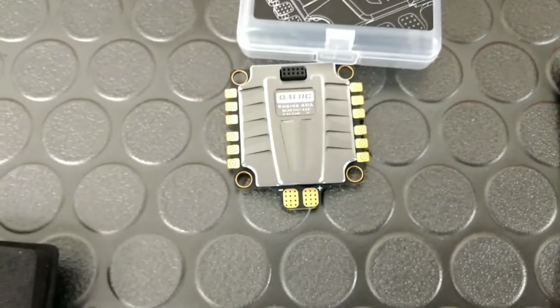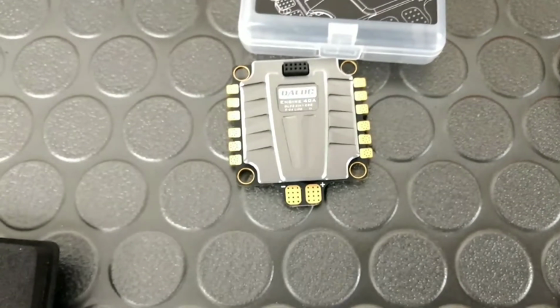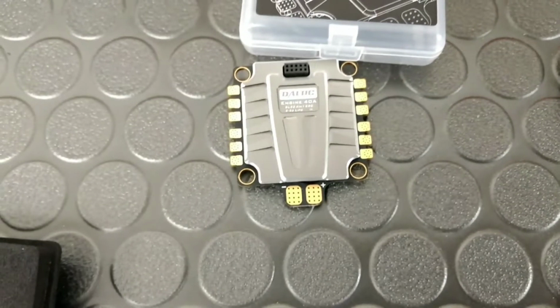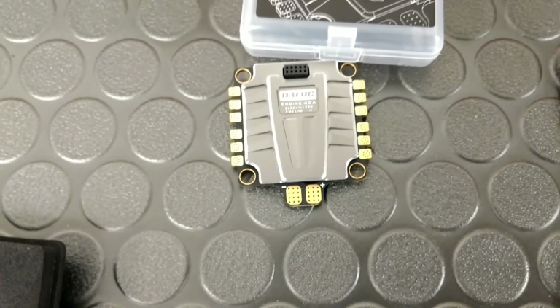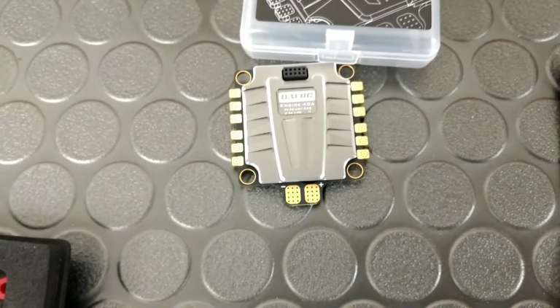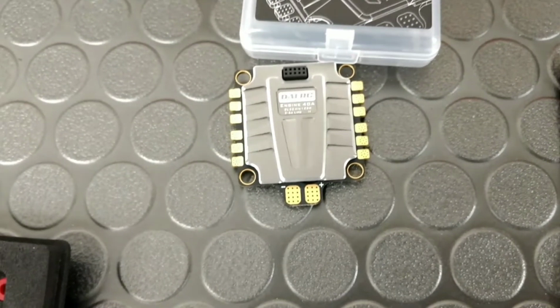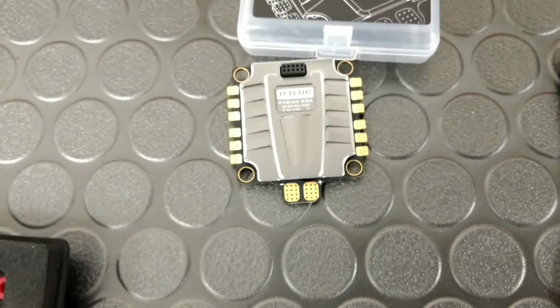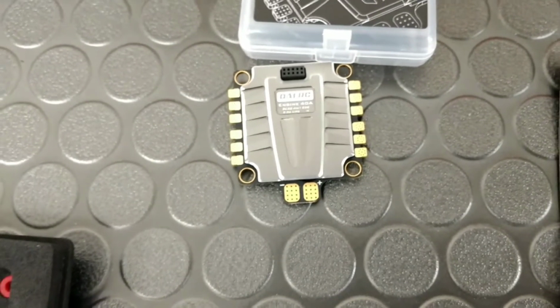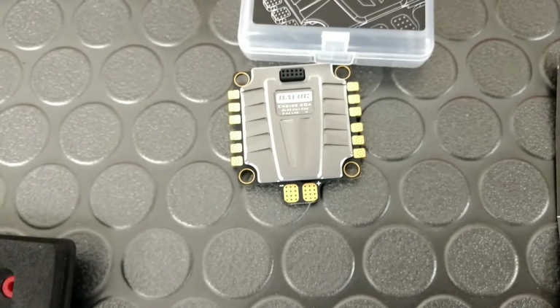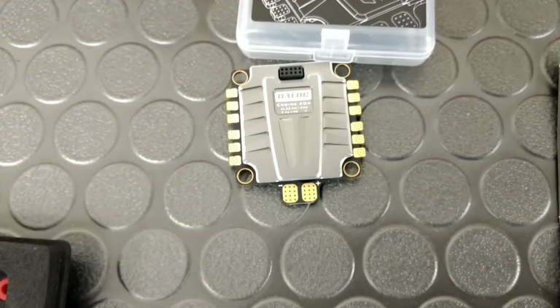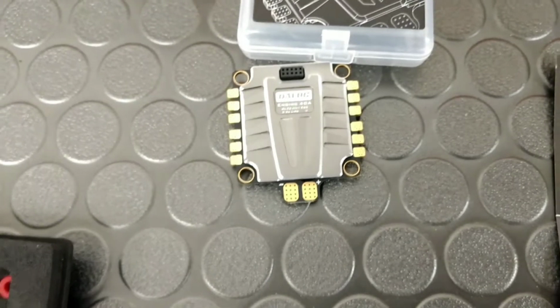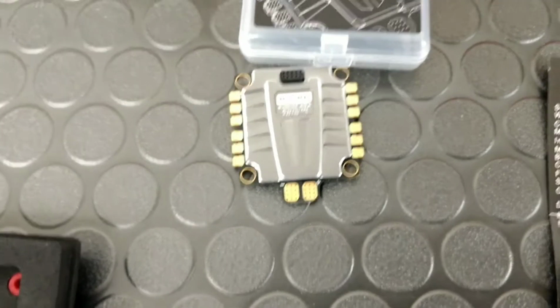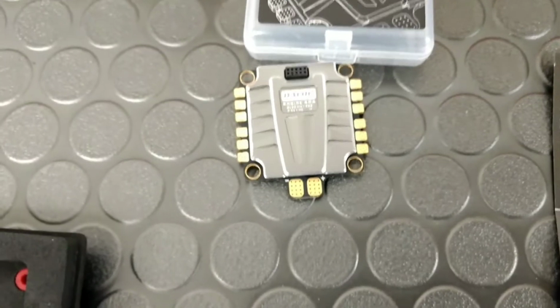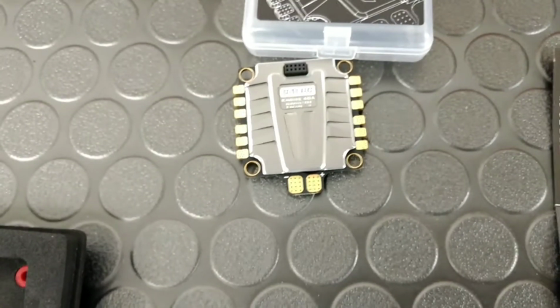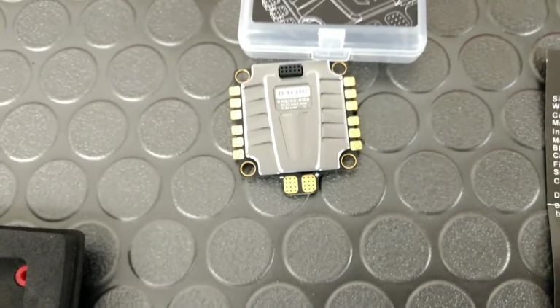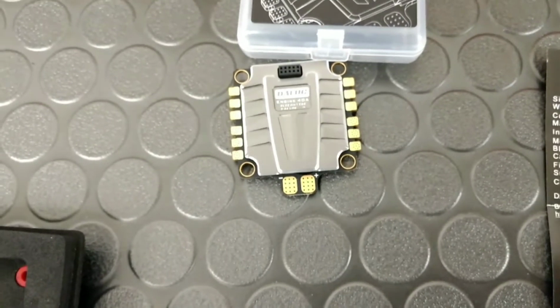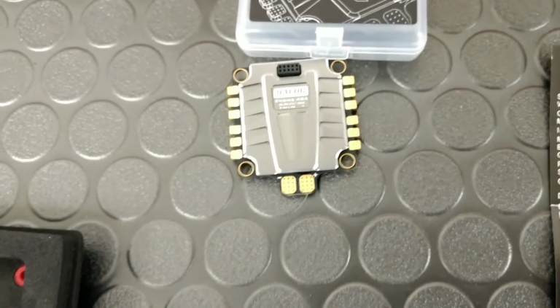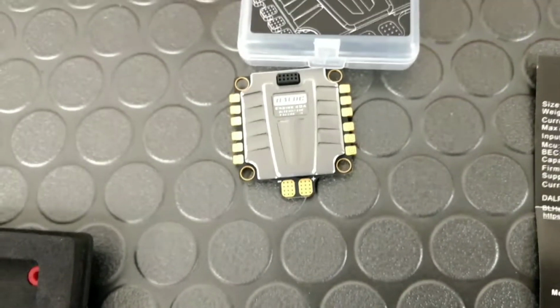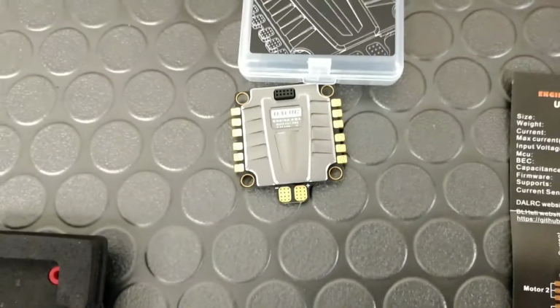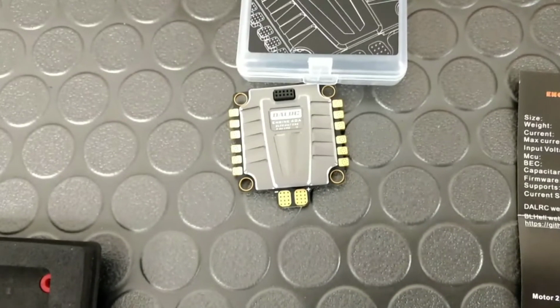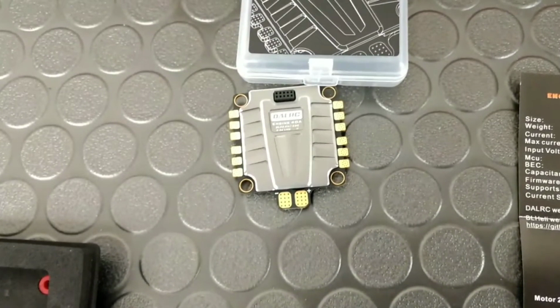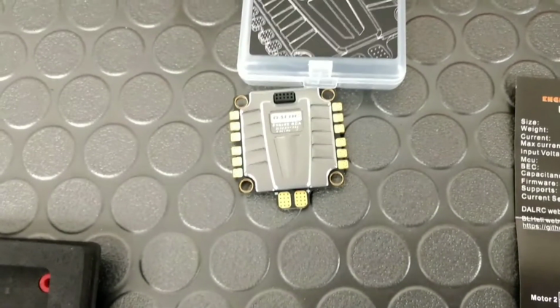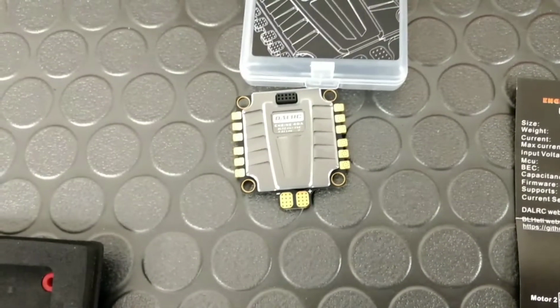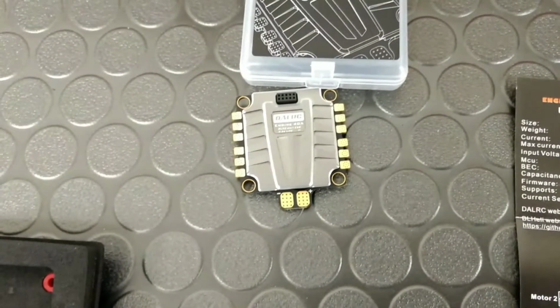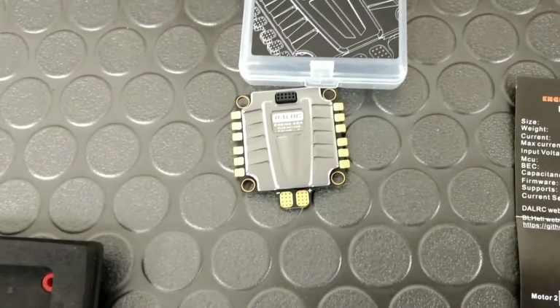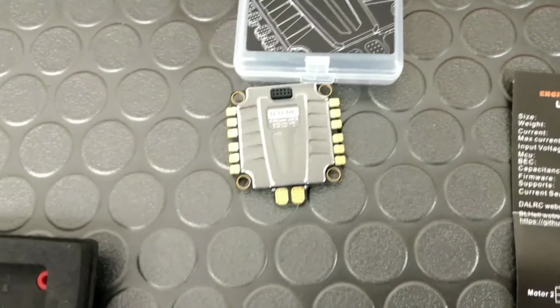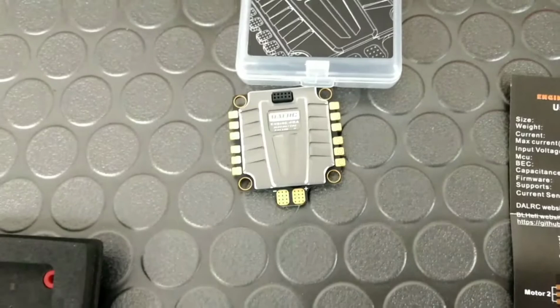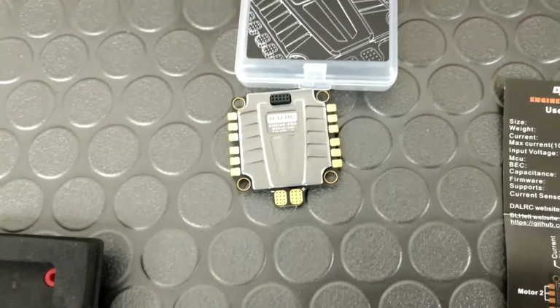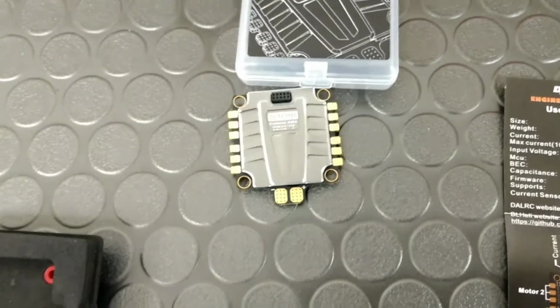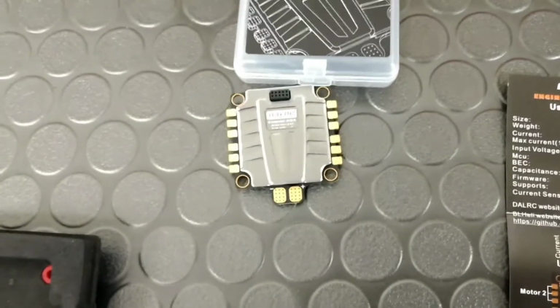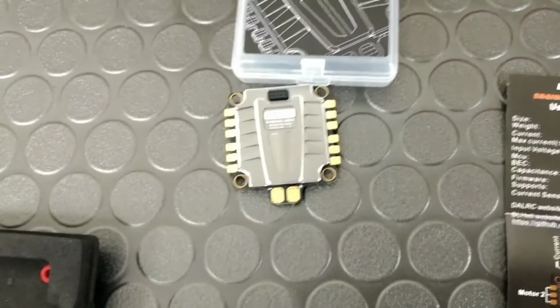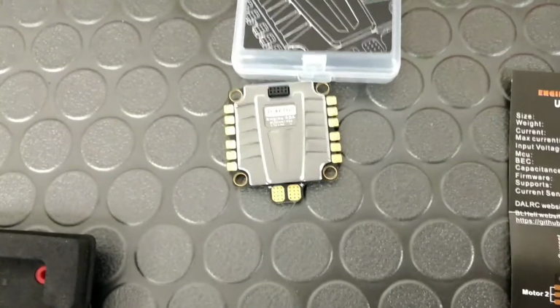We also have a Joshua Bardwell F4 board that's also going in. I'll do another review on it in the next video. It's been a pleasure and I'll talk to you guys in the next one. Thanks.